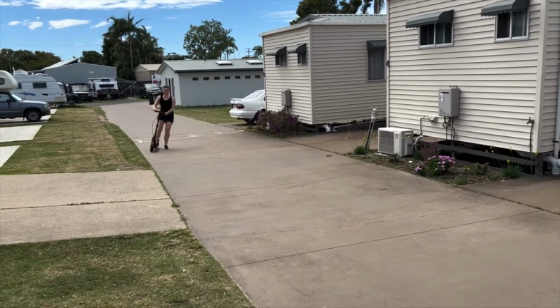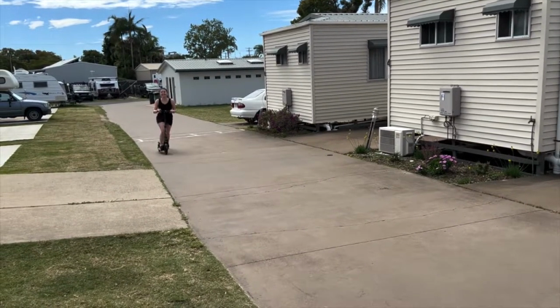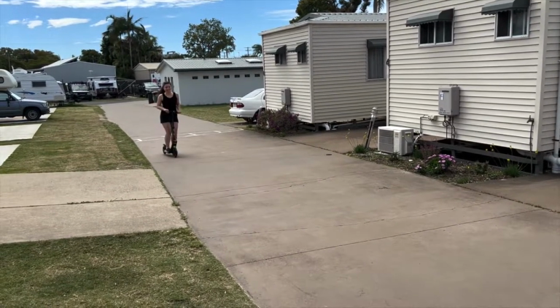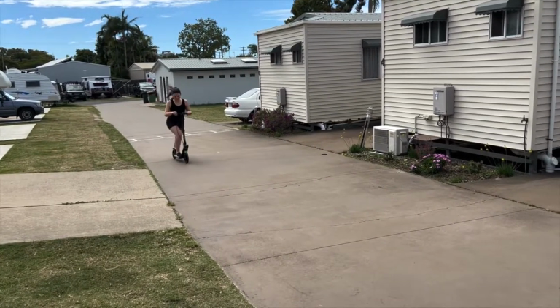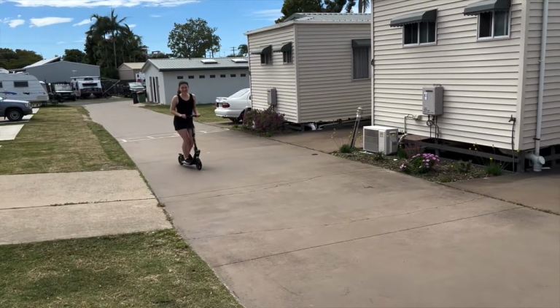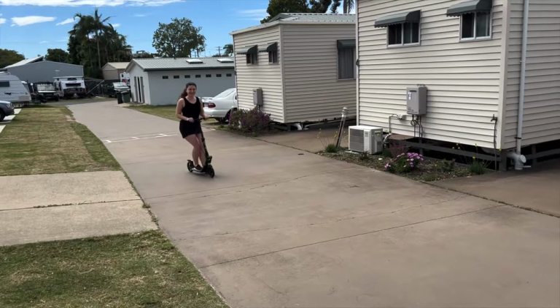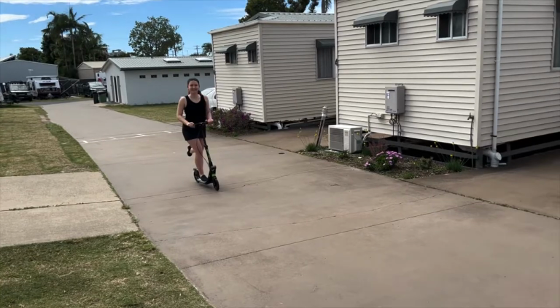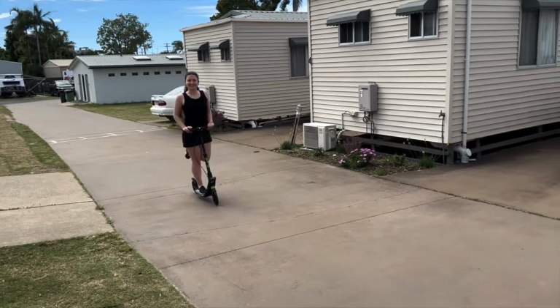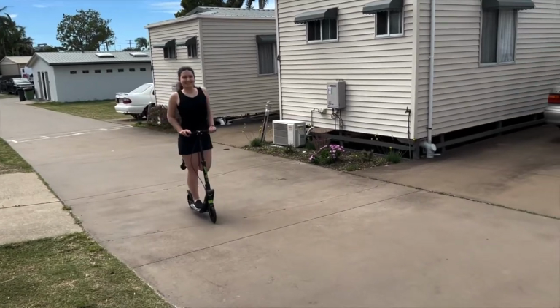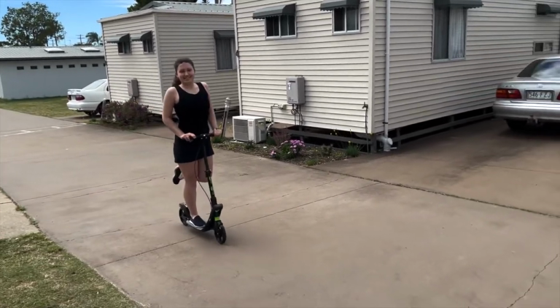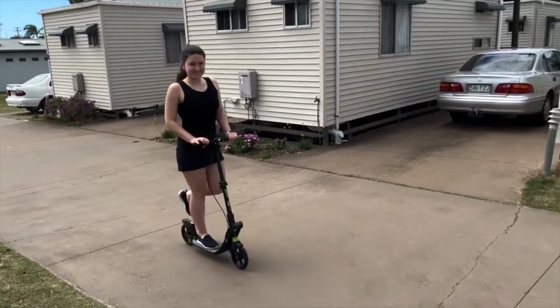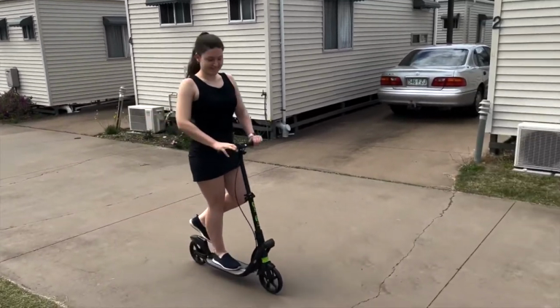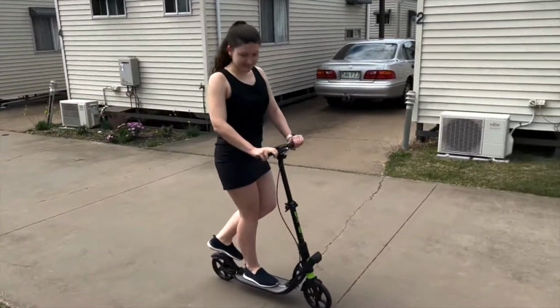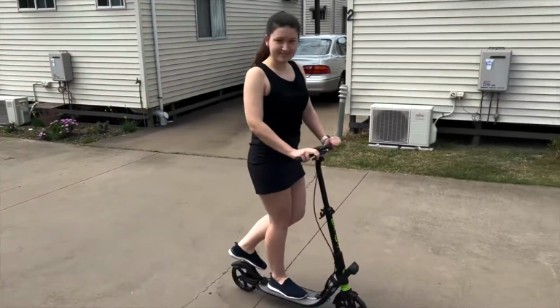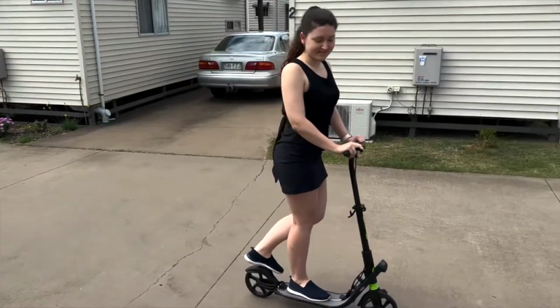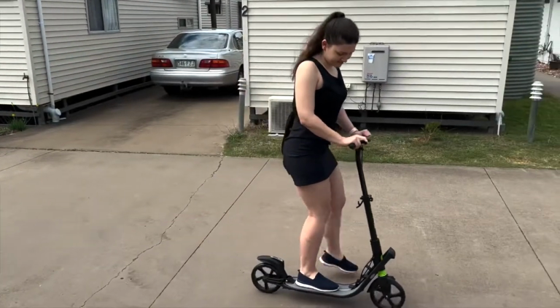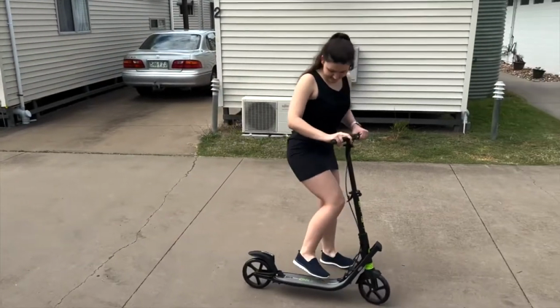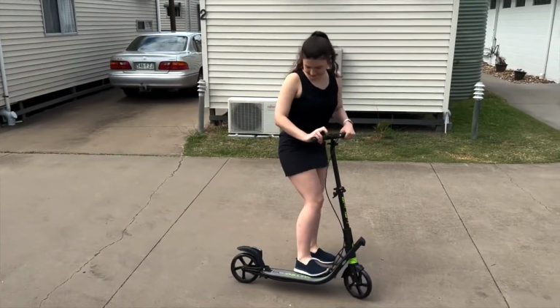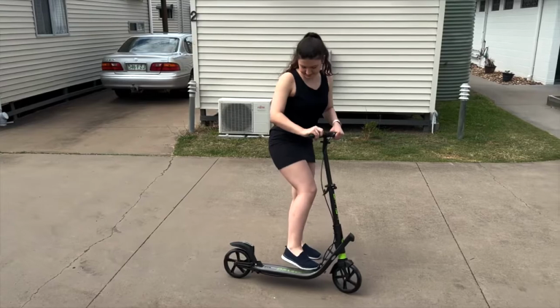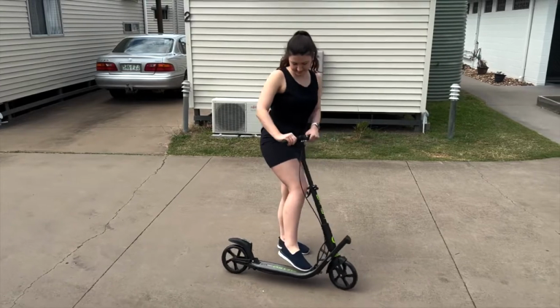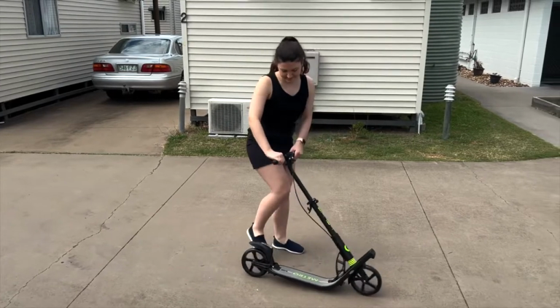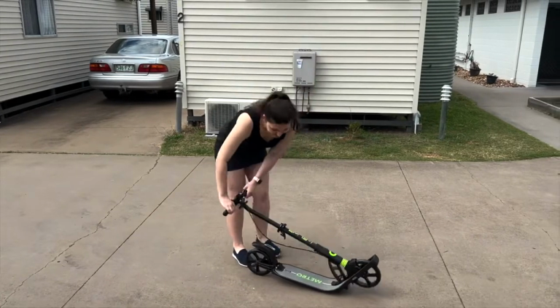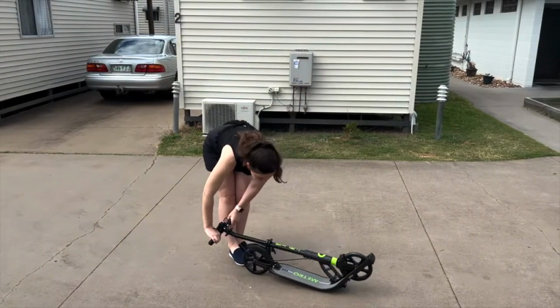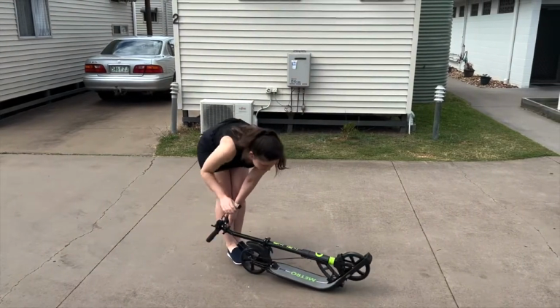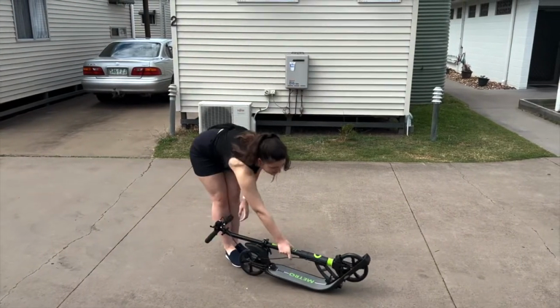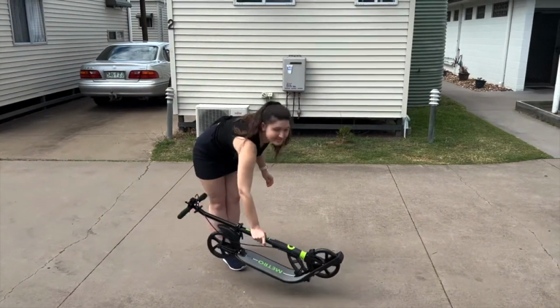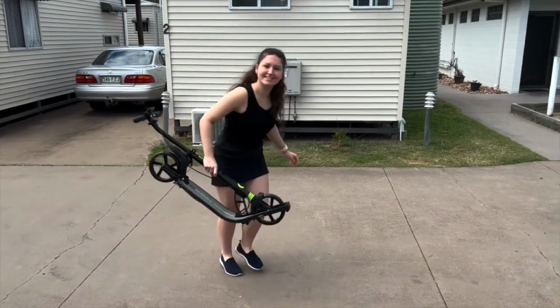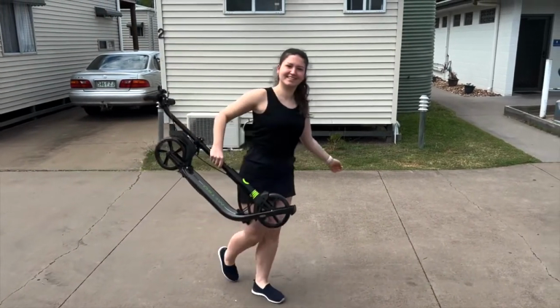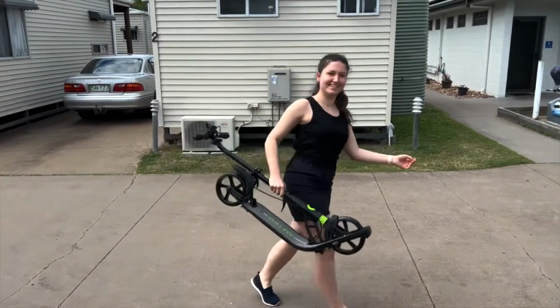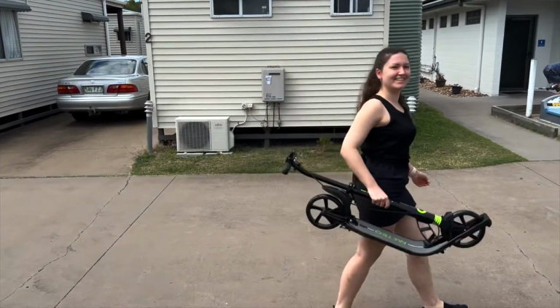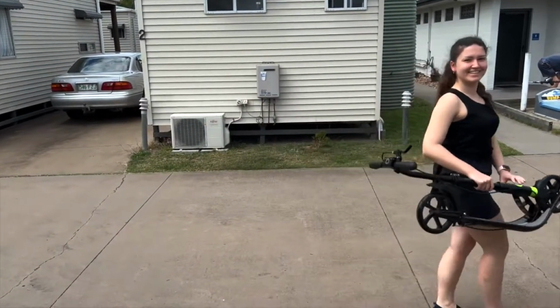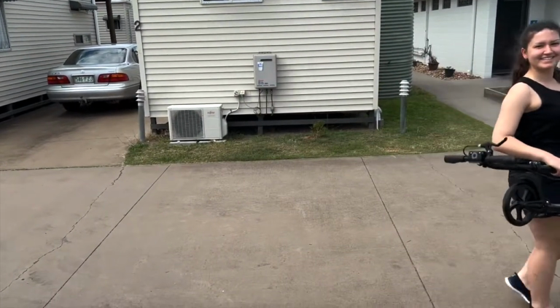The second advantage is that kick scooters are convenient, as they can cut your commute time by half in comparison to walking. If you only use a kick scooter for part of your journey, you can easily fold it and take it with you.